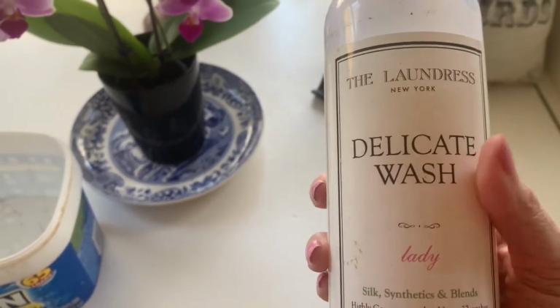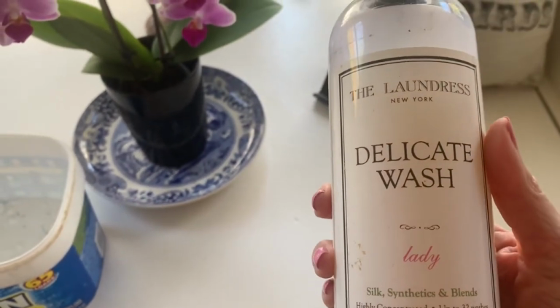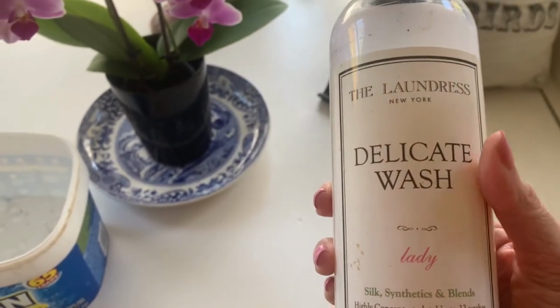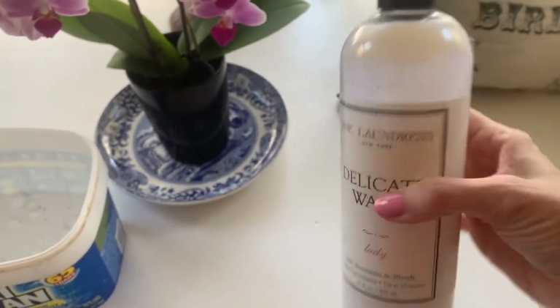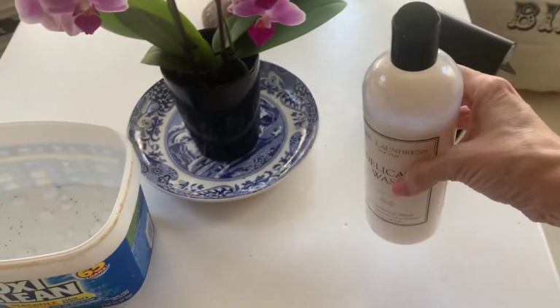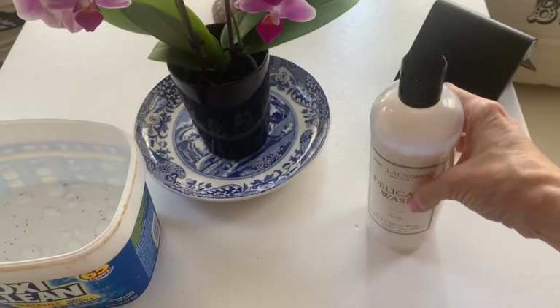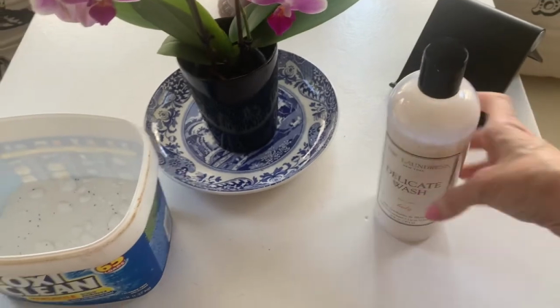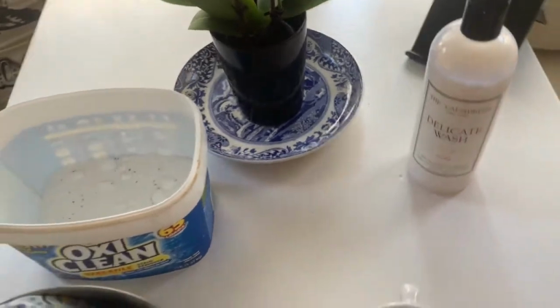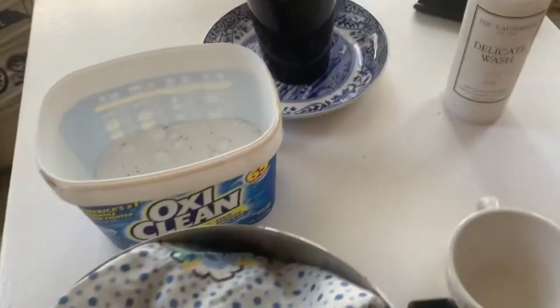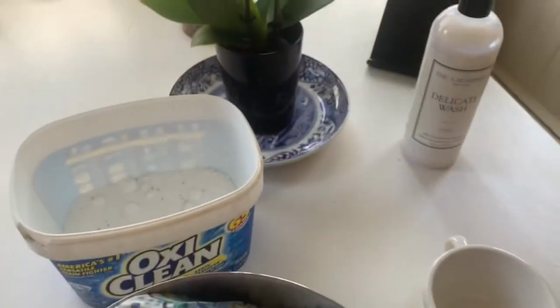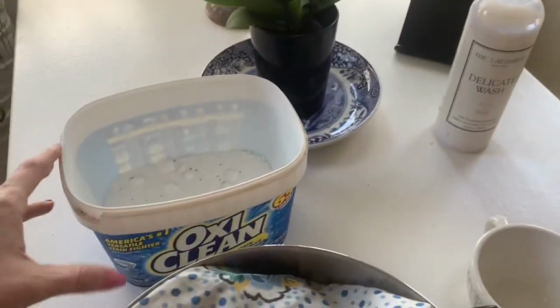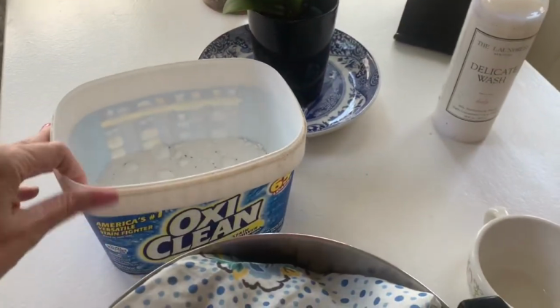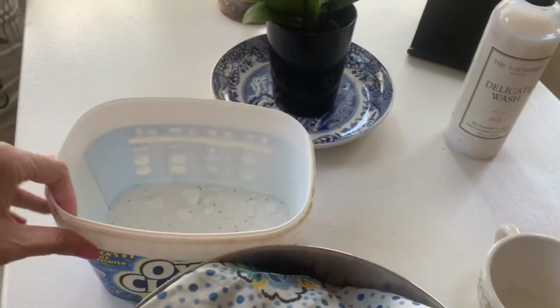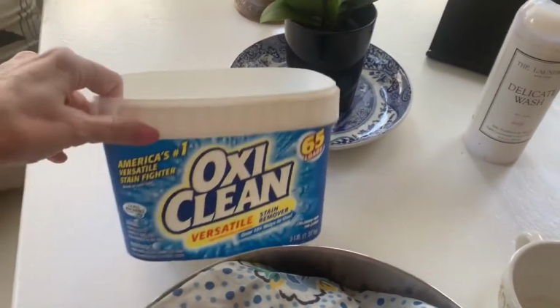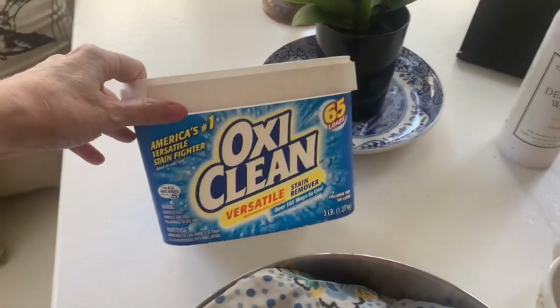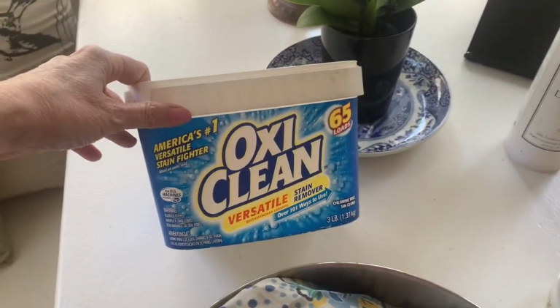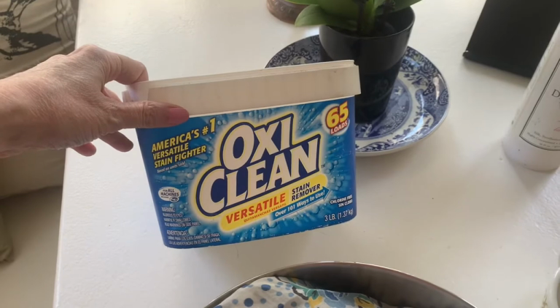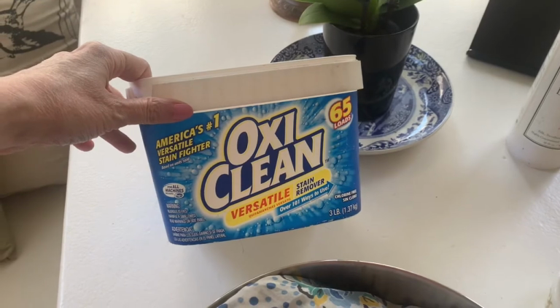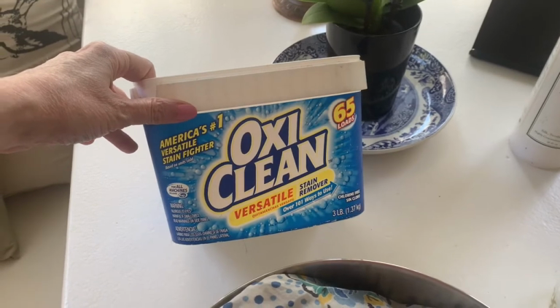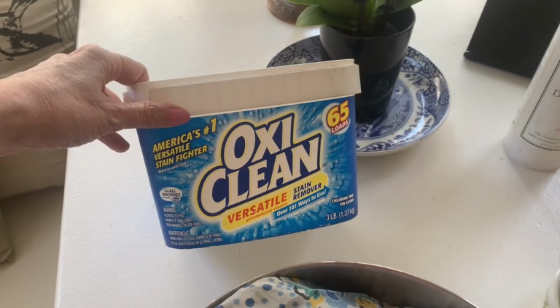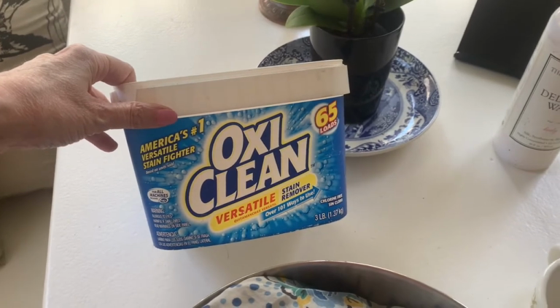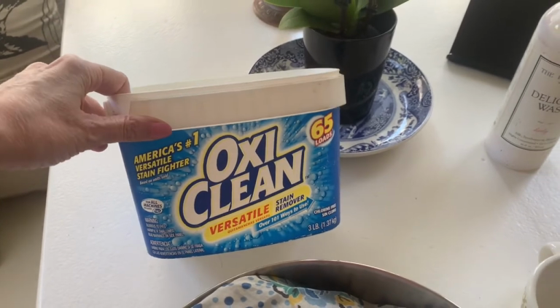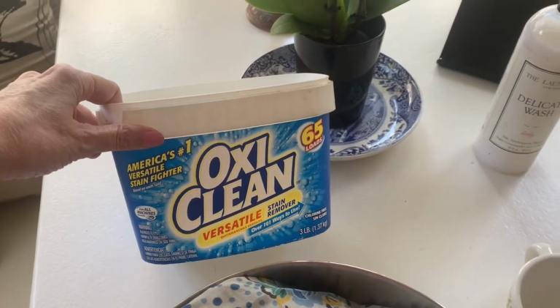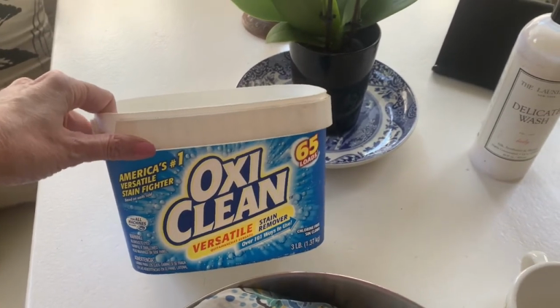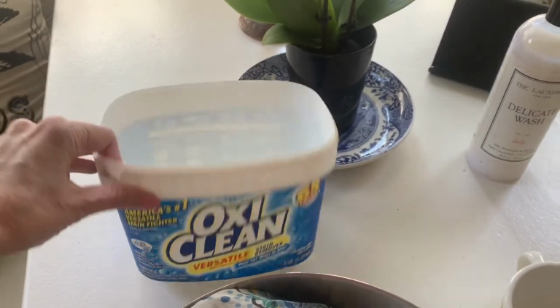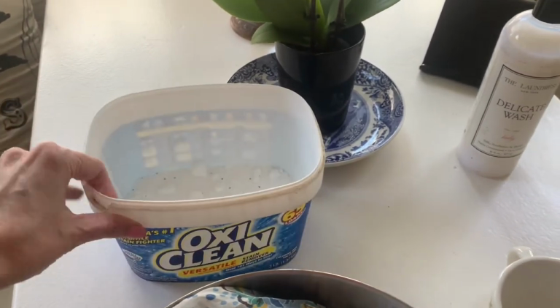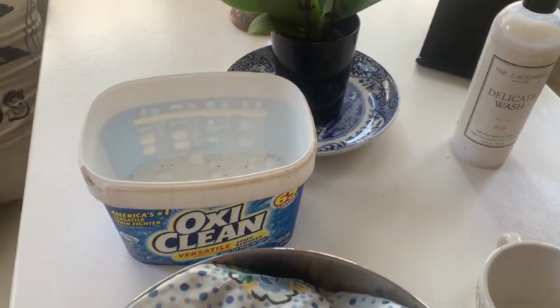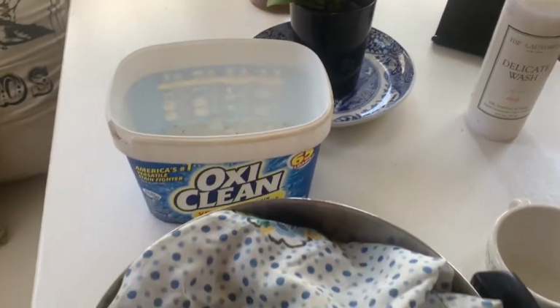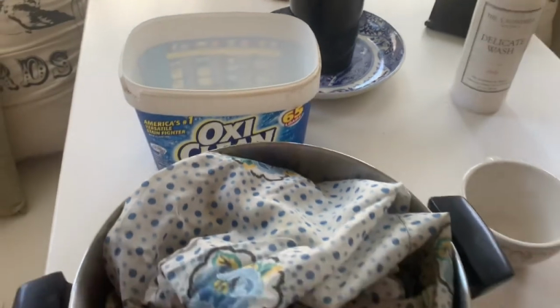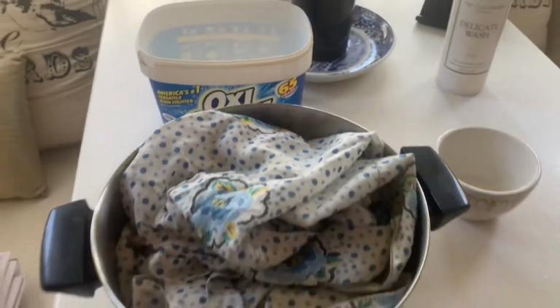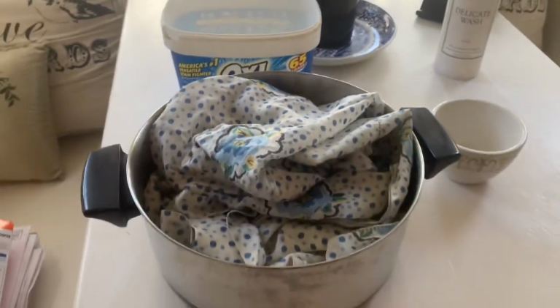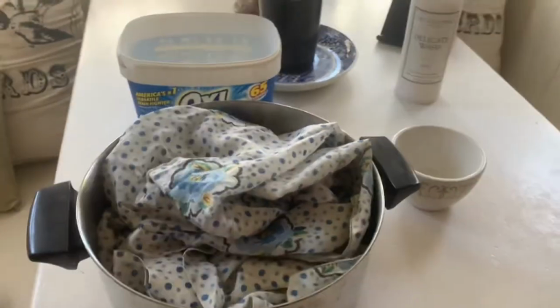They also have a really great little spray you can spray on things to freshen them up in between washings. I'm going to use OxyClean with stain remover — the go-to. I use it a little bit differently than some people do. This is the dress.